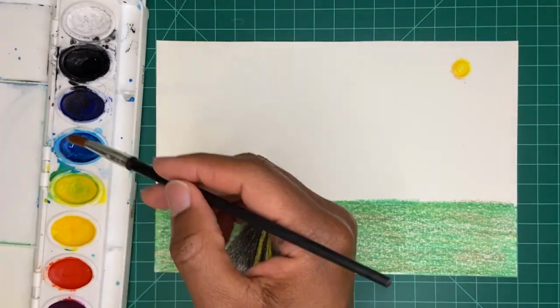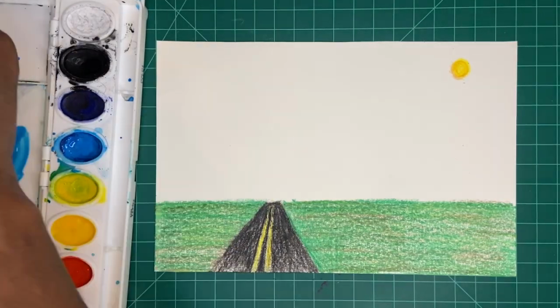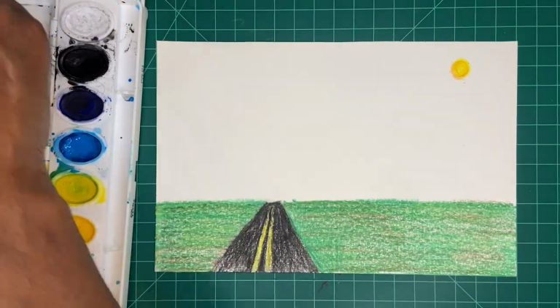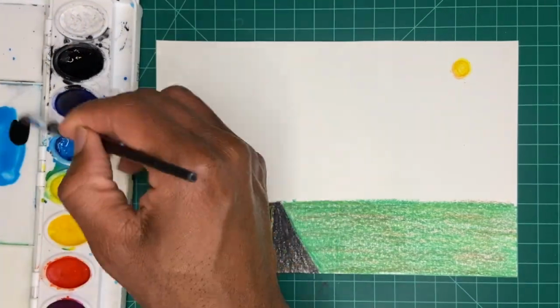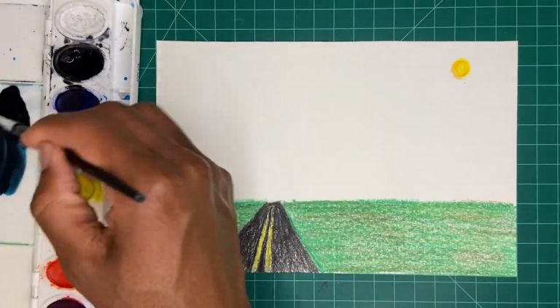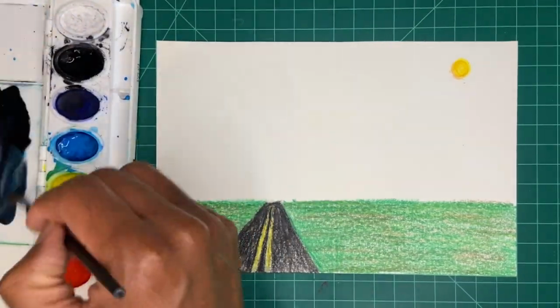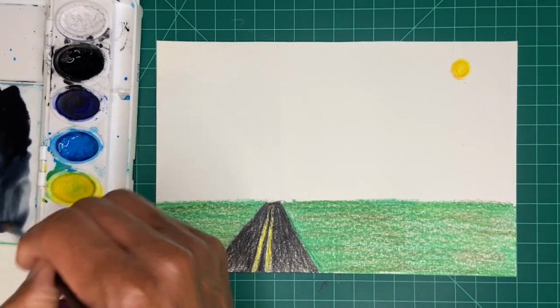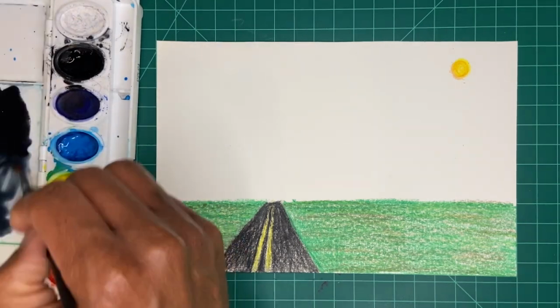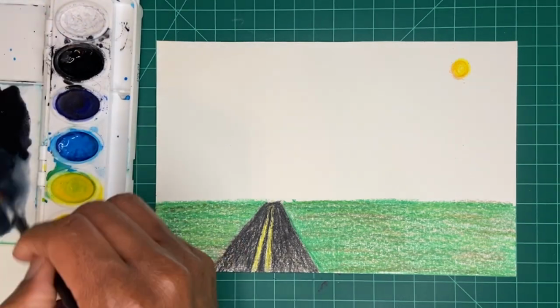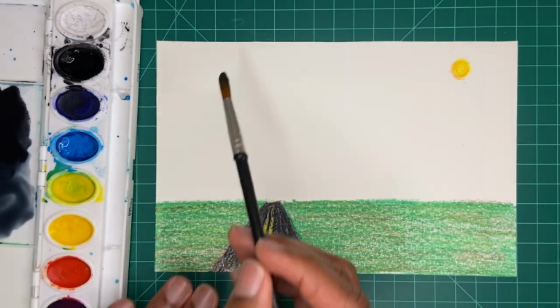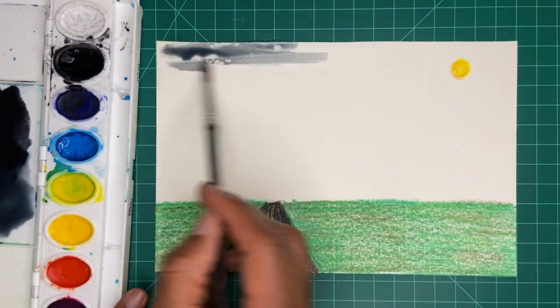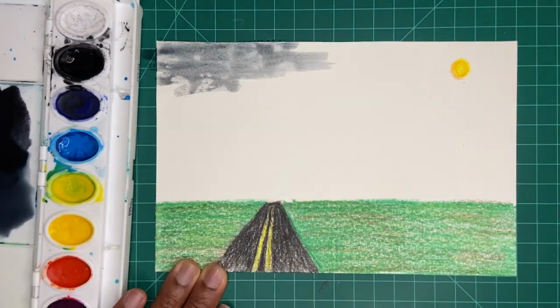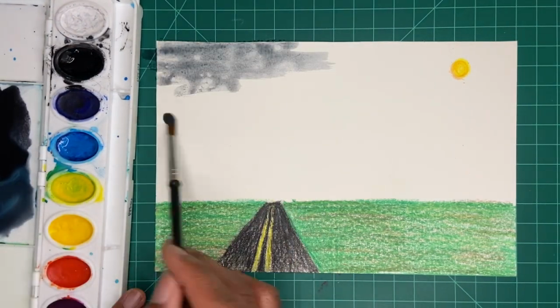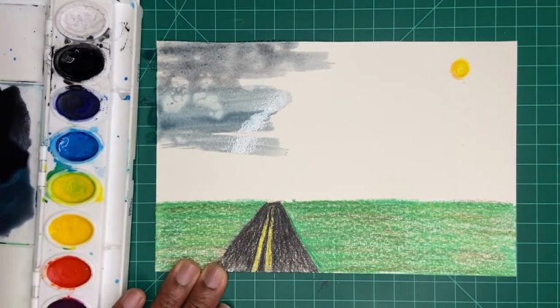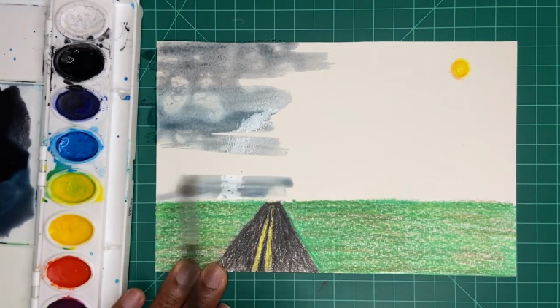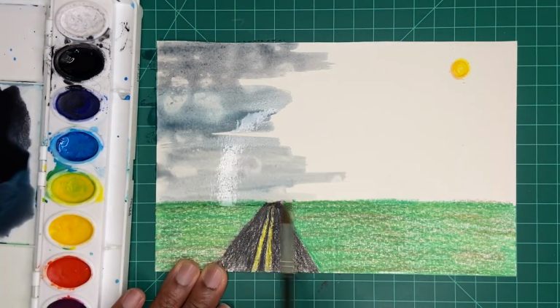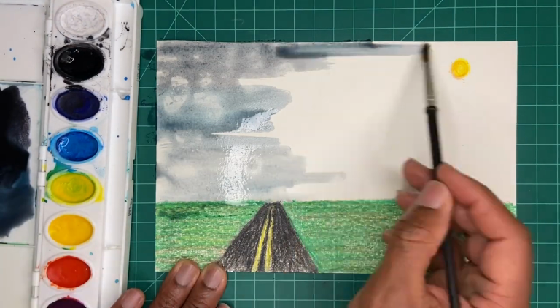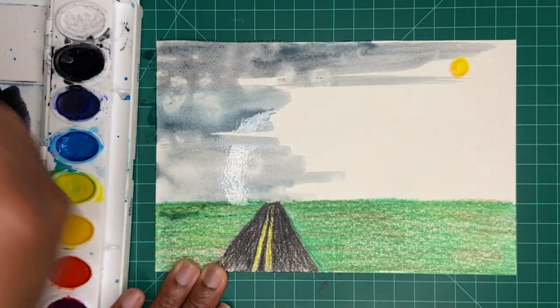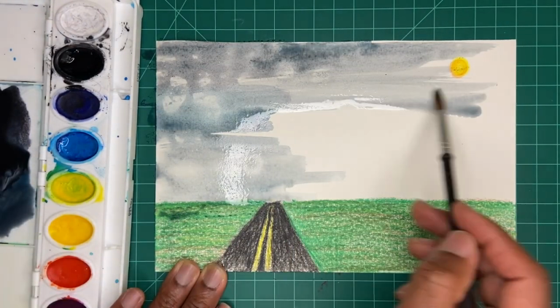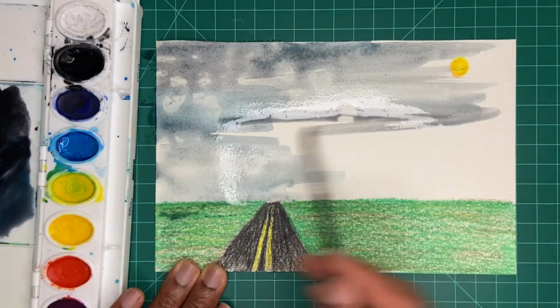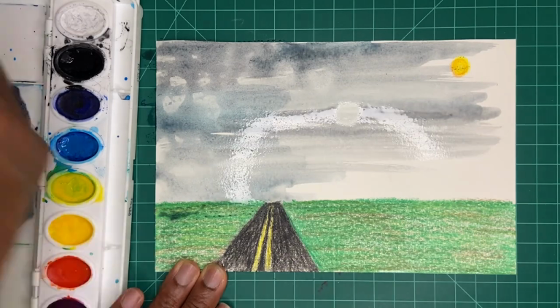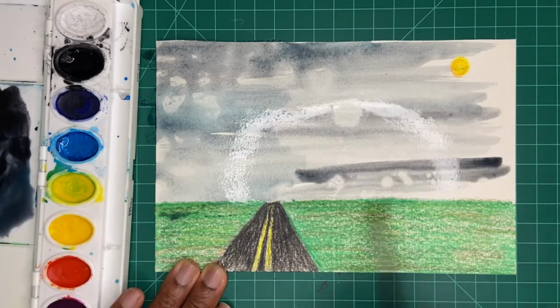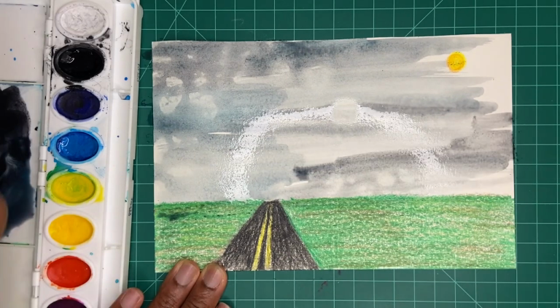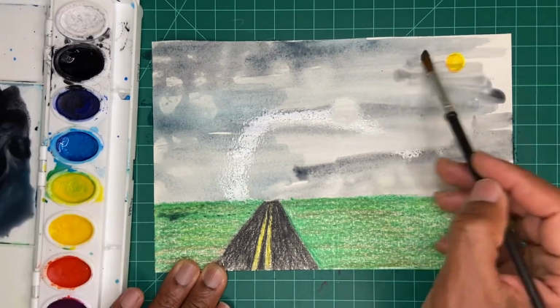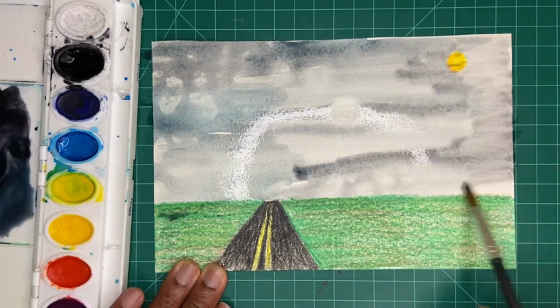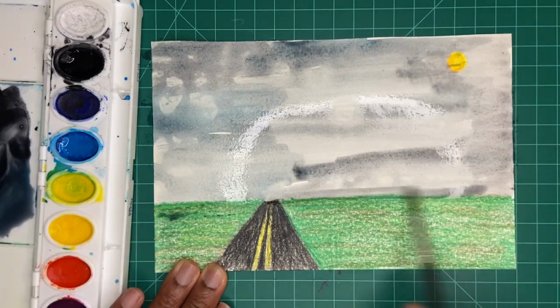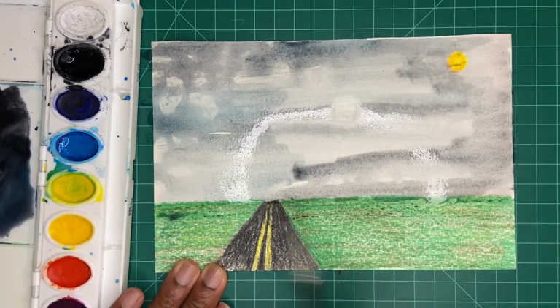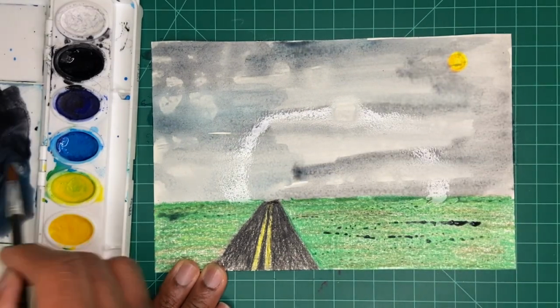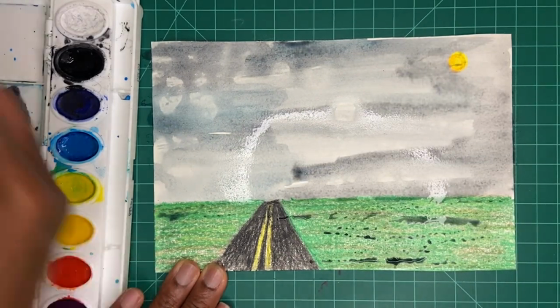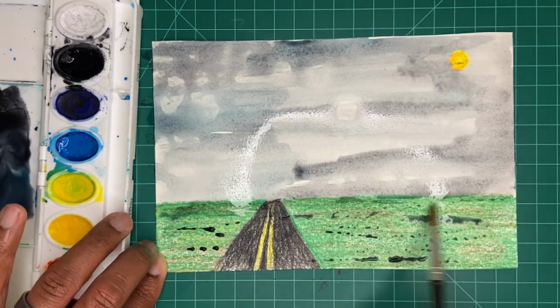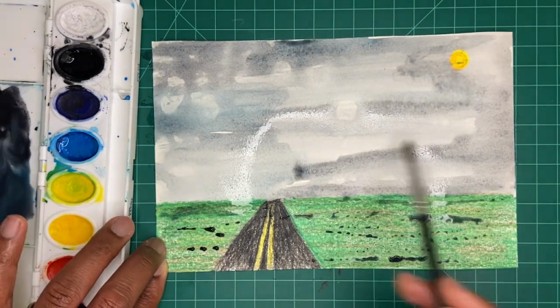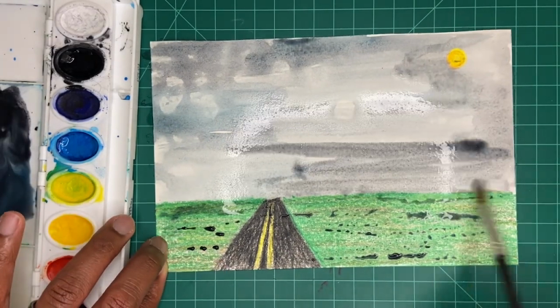Next, paint the entire page using a combination of blue and black. Remember, the more water you use, the lighter the color. The less water you use, the darker the color.